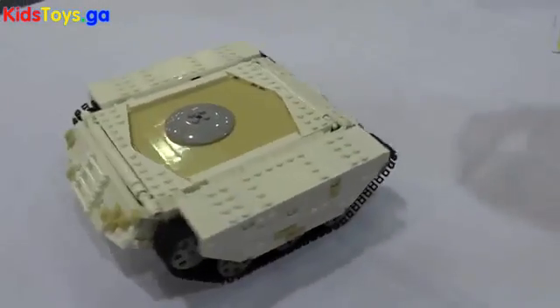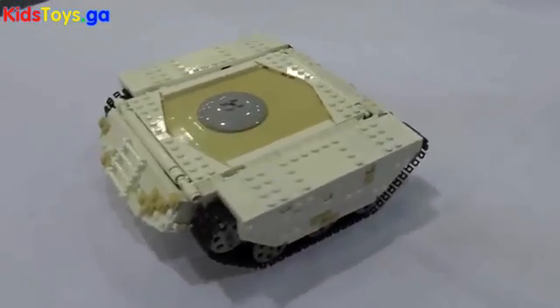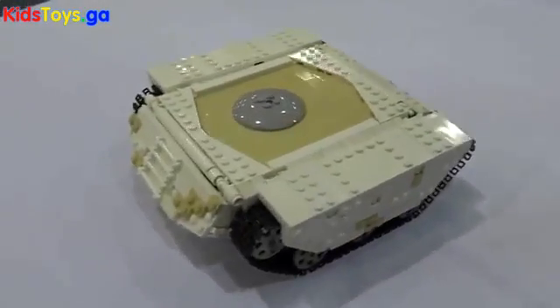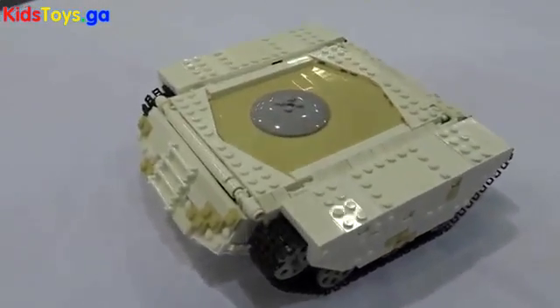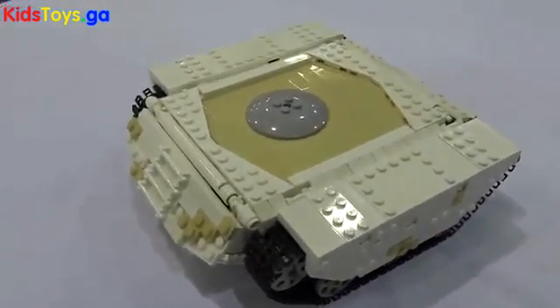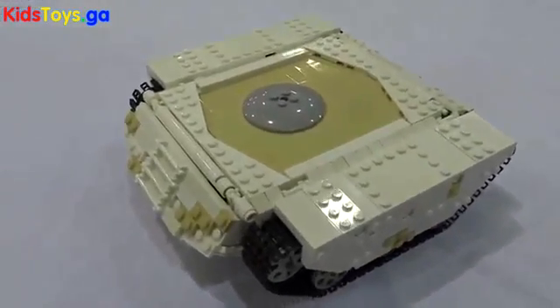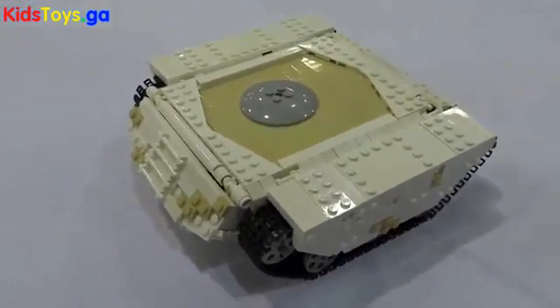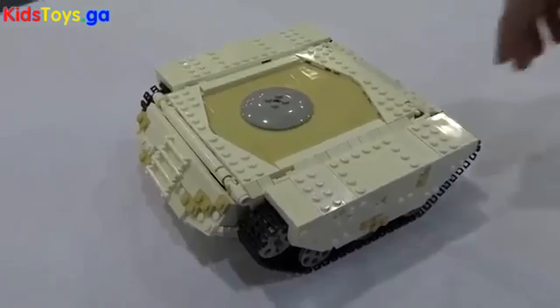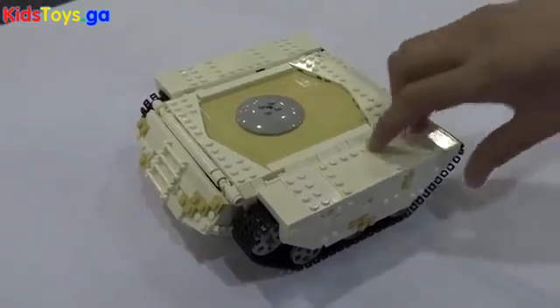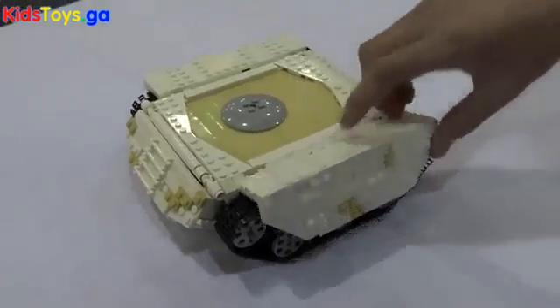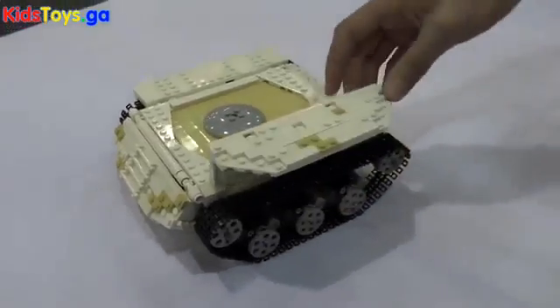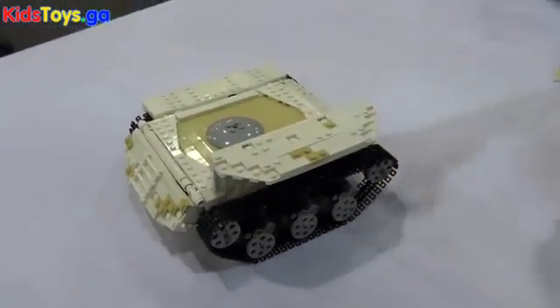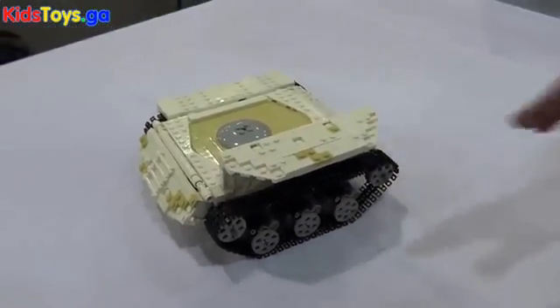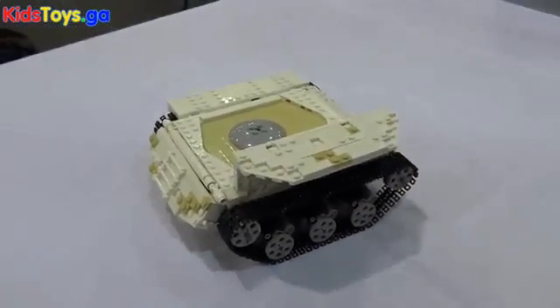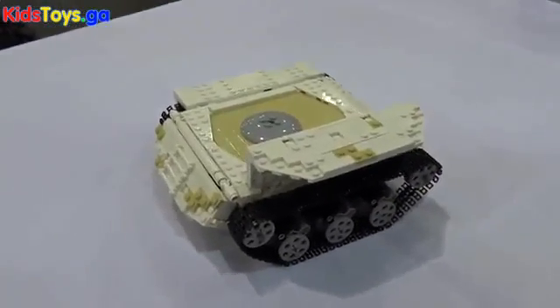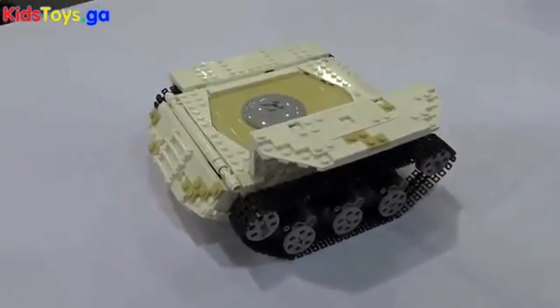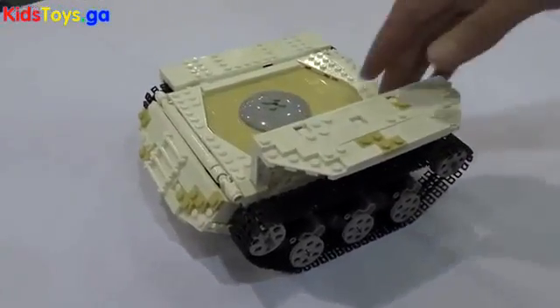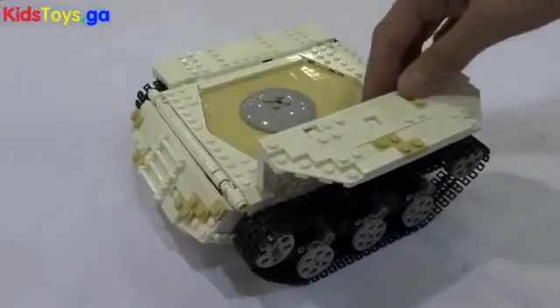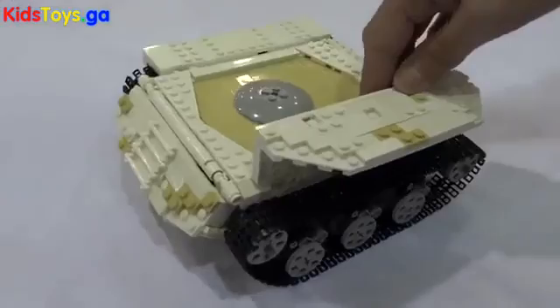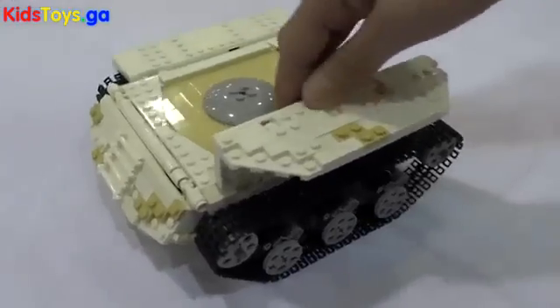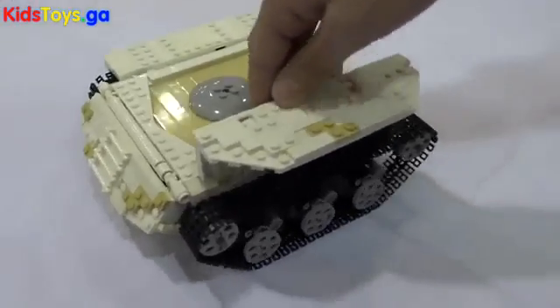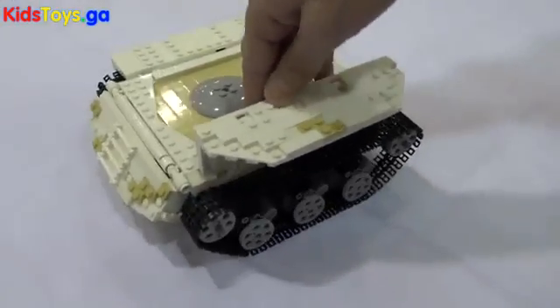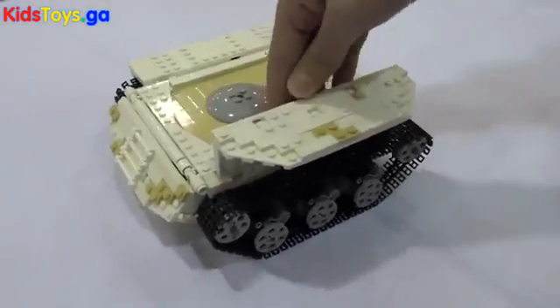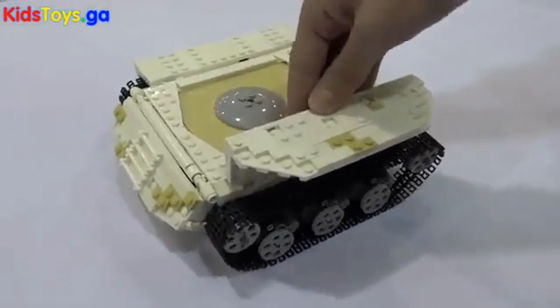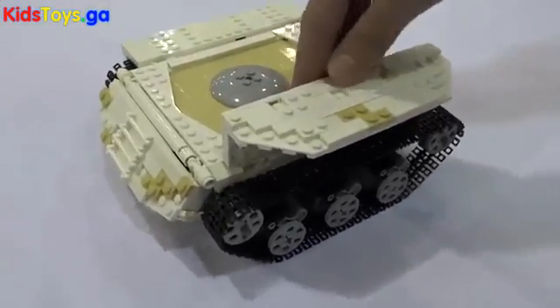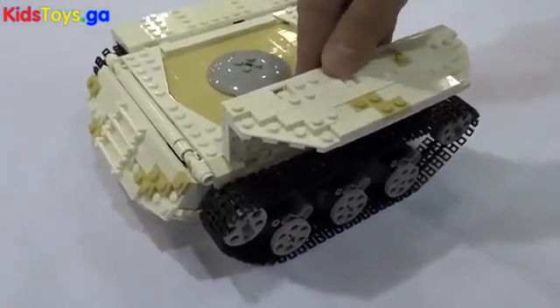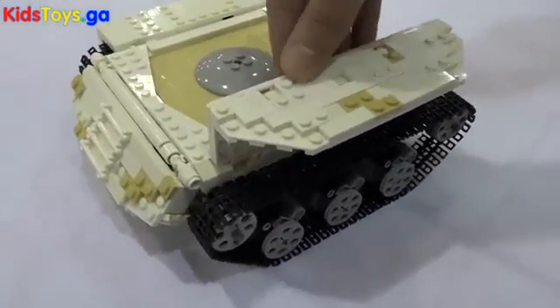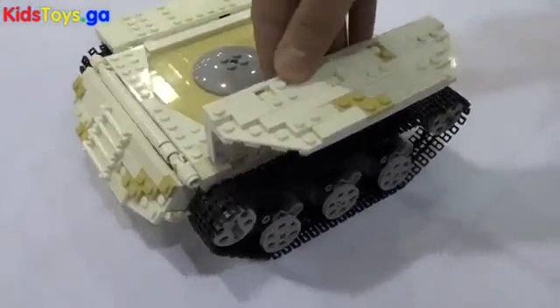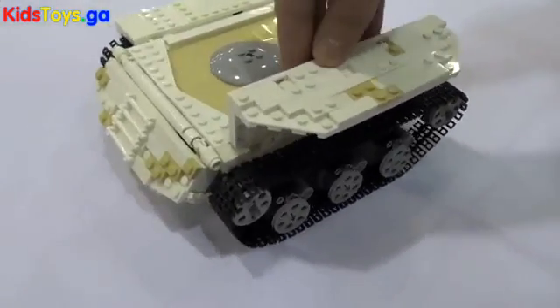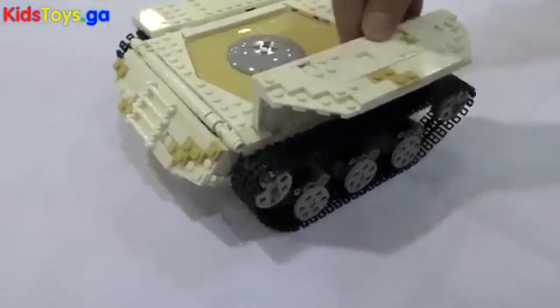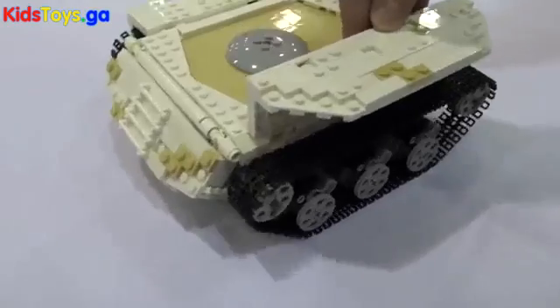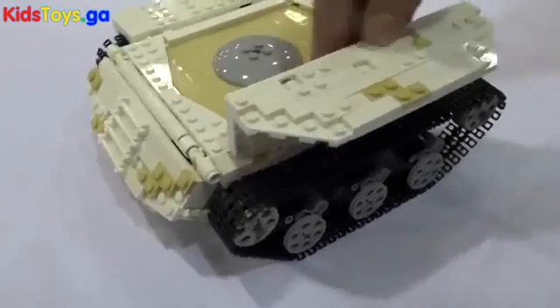Did you already have some part of it or some idea for how to do it before you got started? Yes, I actually had the suspension design already built on a different test vehicle and I decided to use it on this remote controlled tank instead.